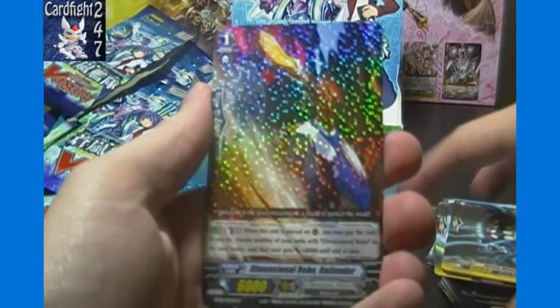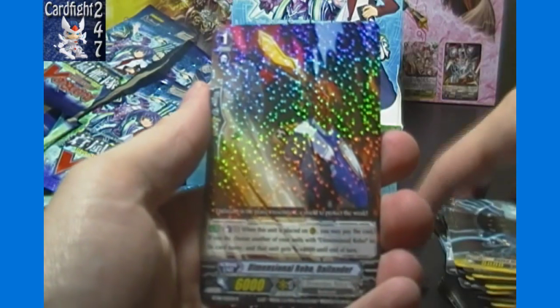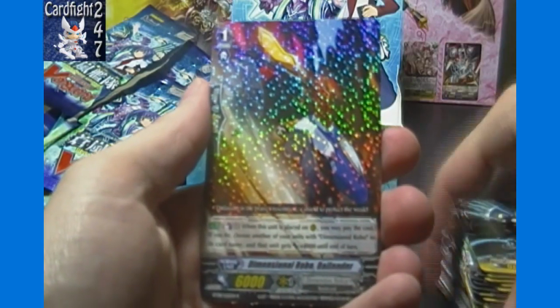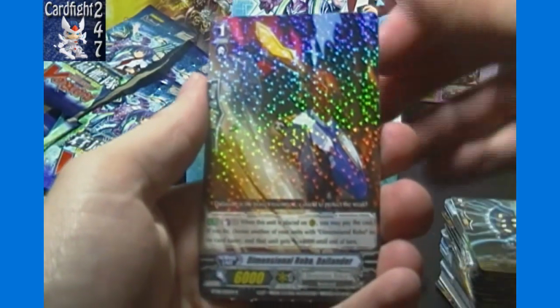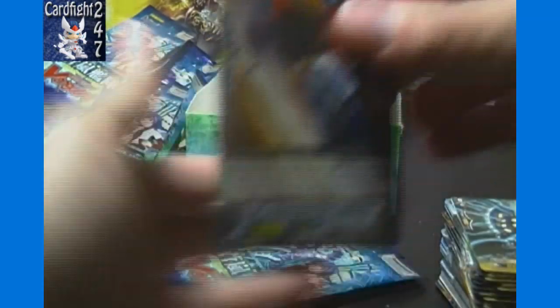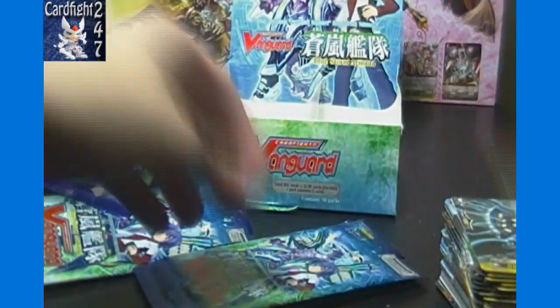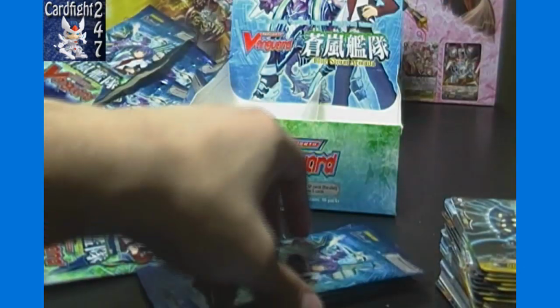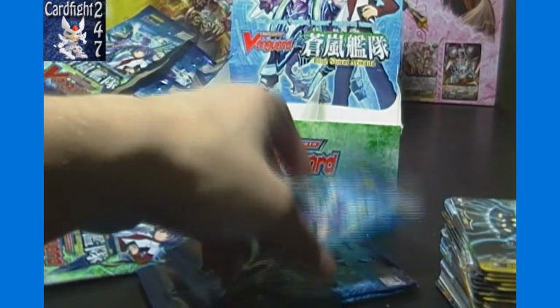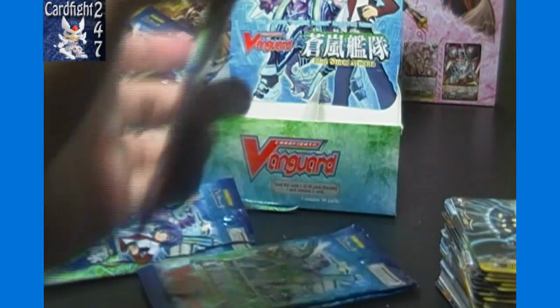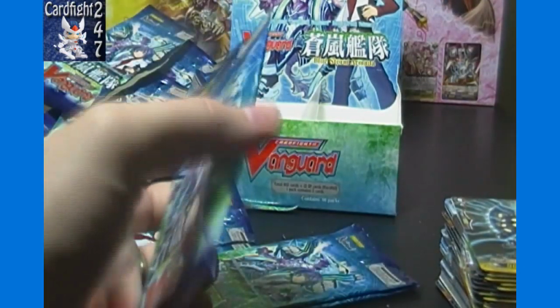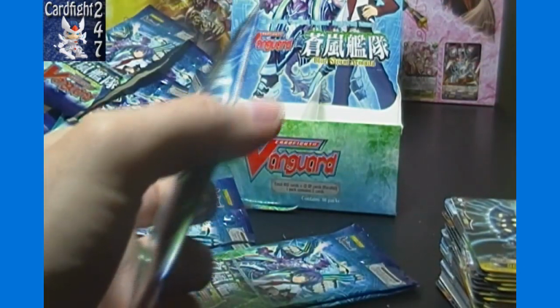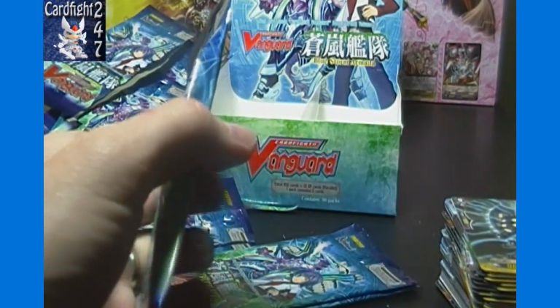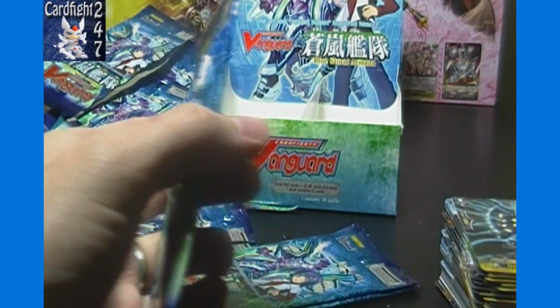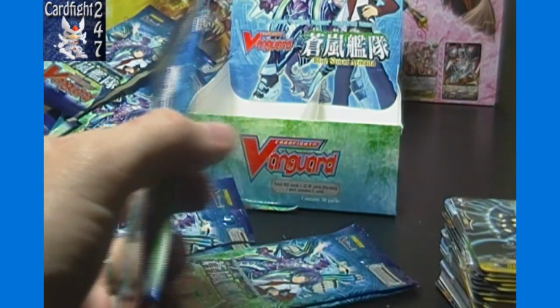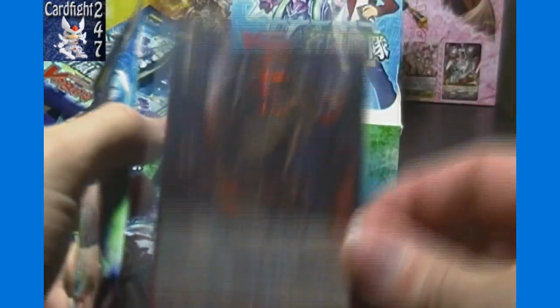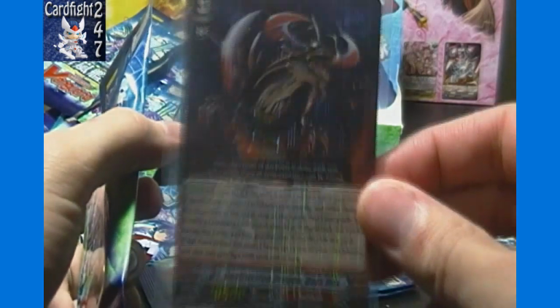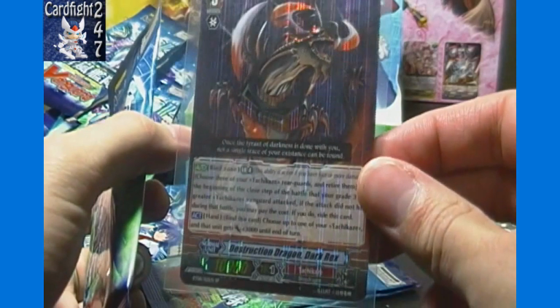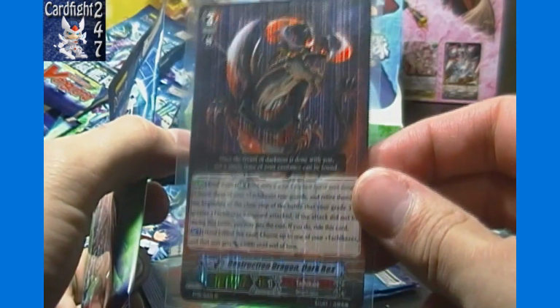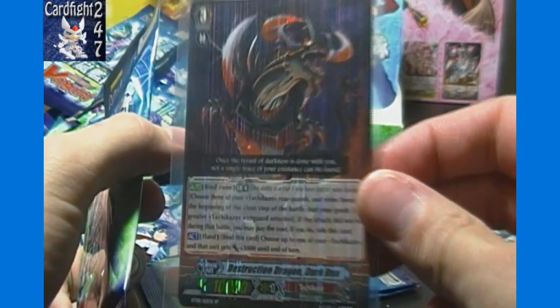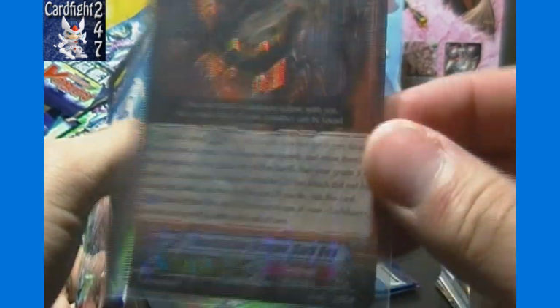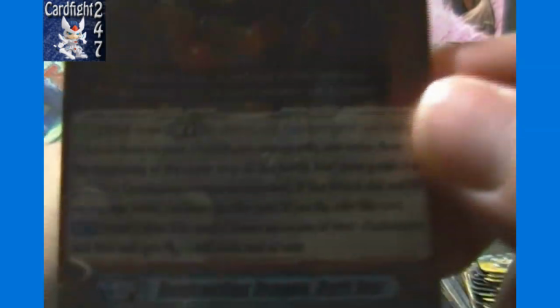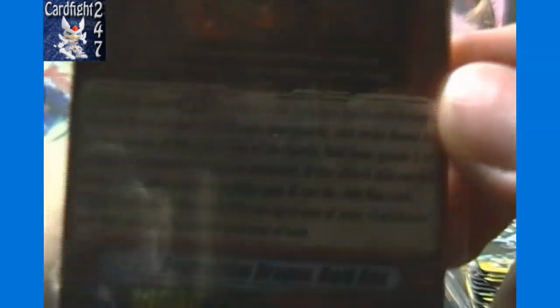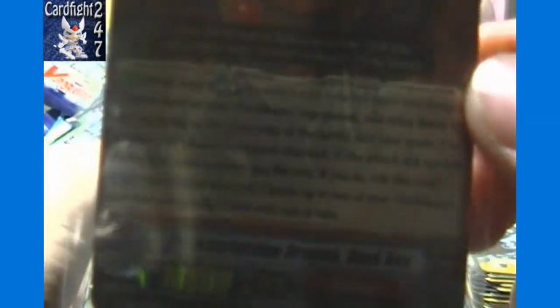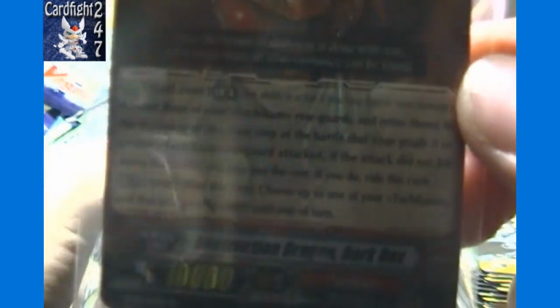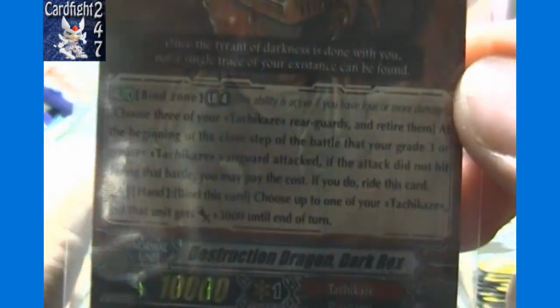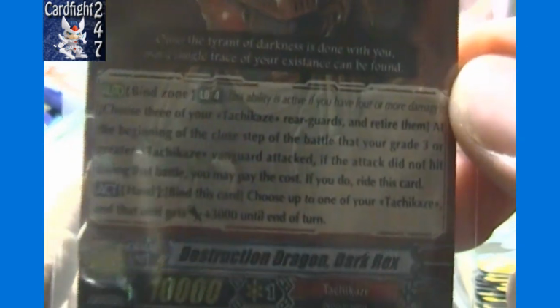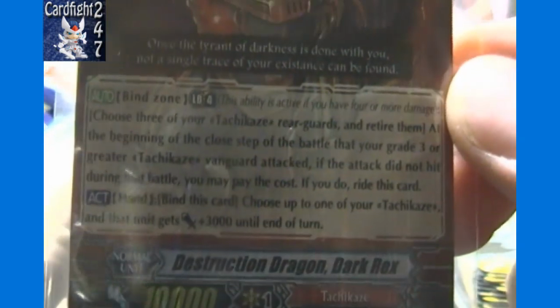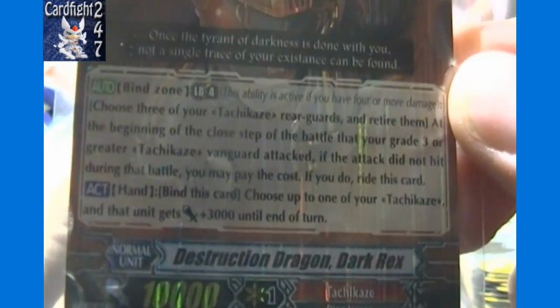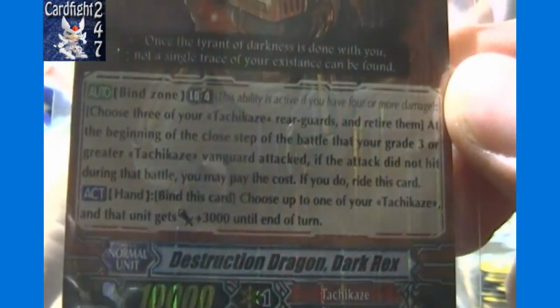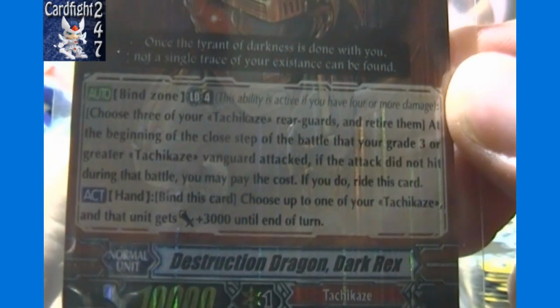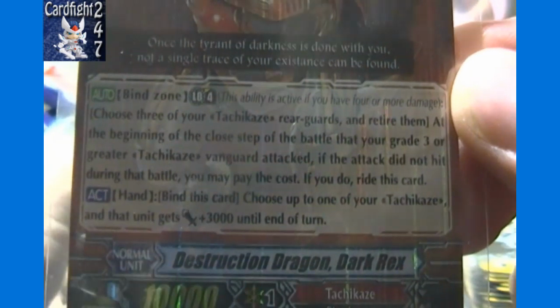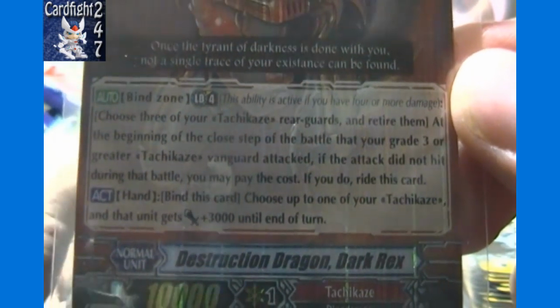Dimensional Robo Dylander — Spectral Duke Dragon, there we go! That's the name I was blanking on. Dark Rex is like Spectral Duke Dragon for Tachikaze in a way. You can pause and read everything on the card.